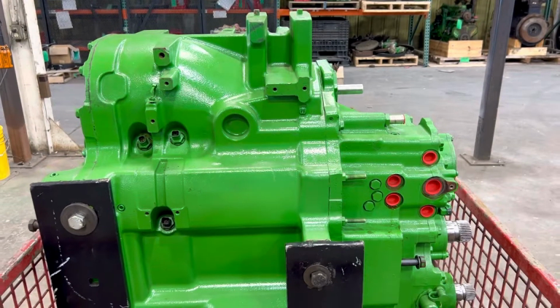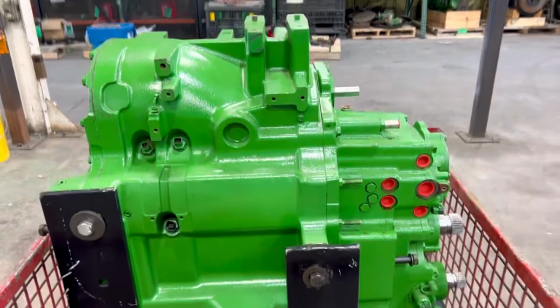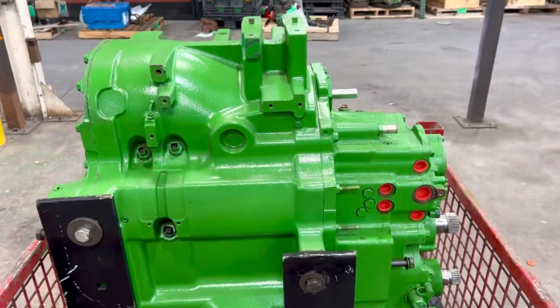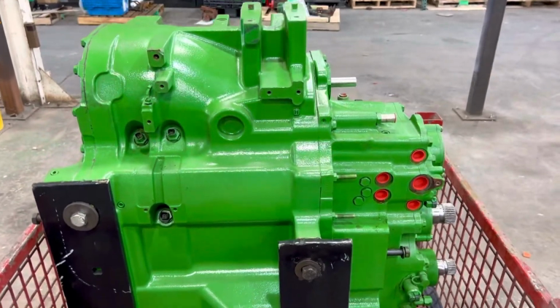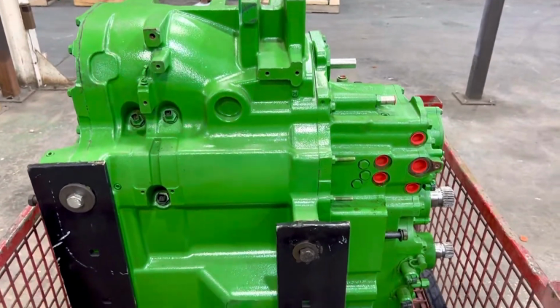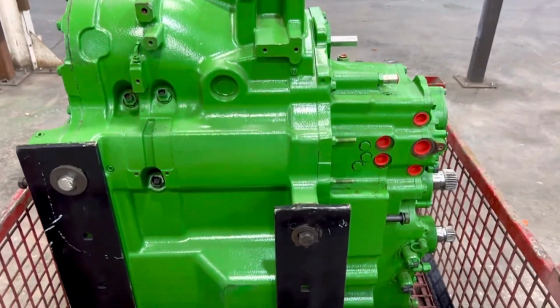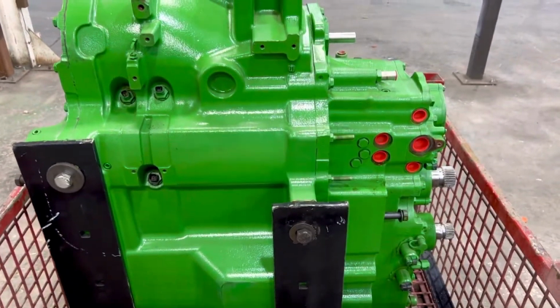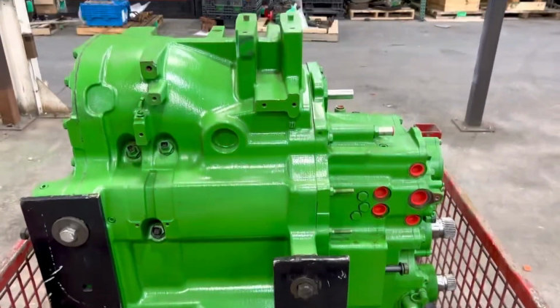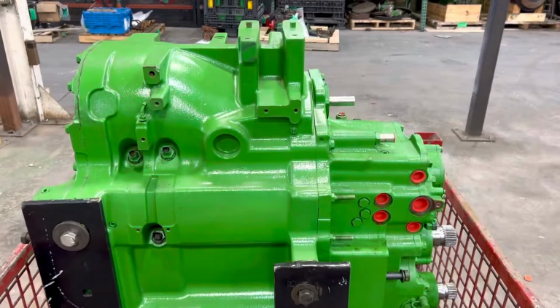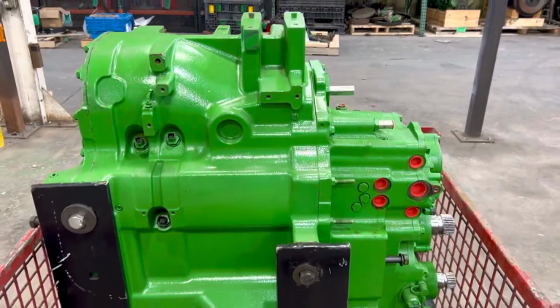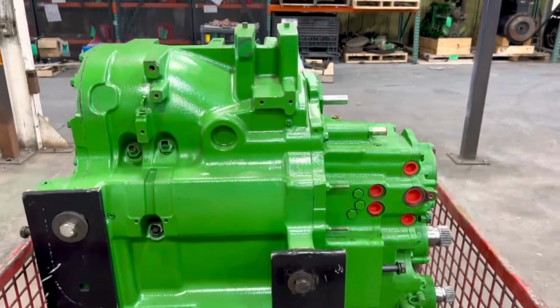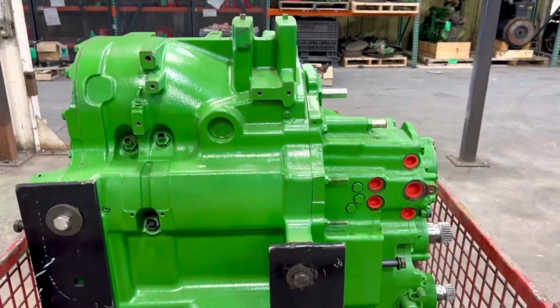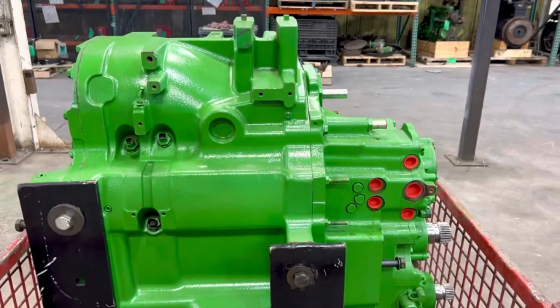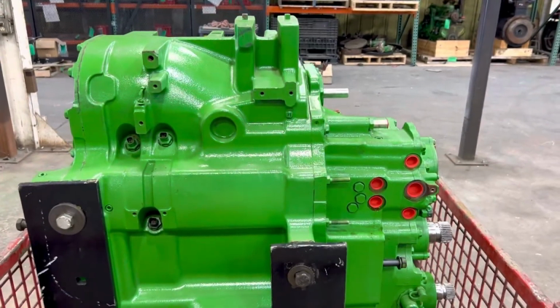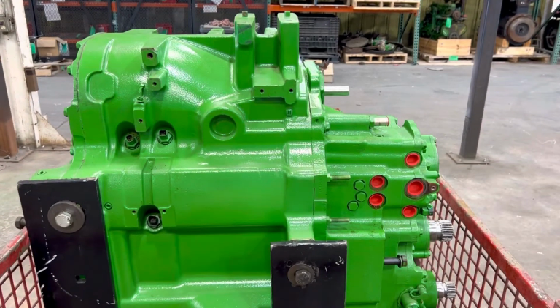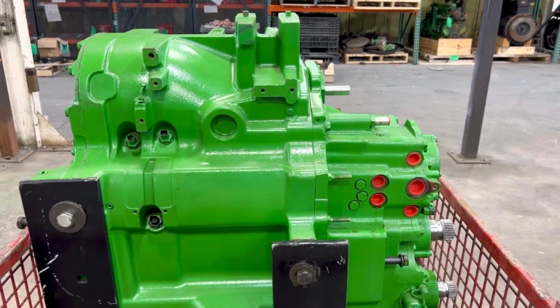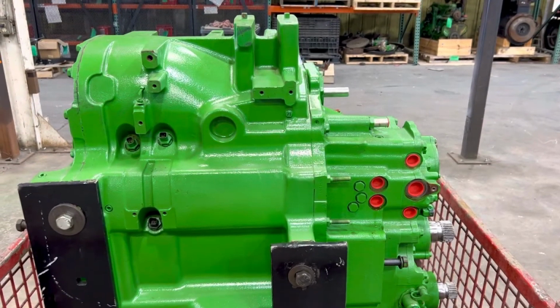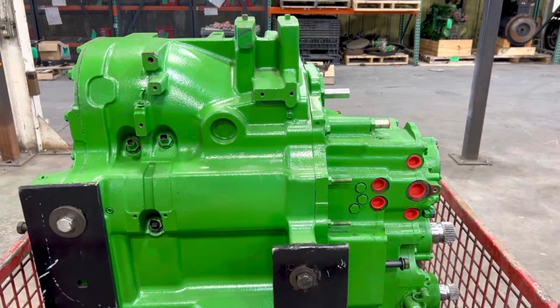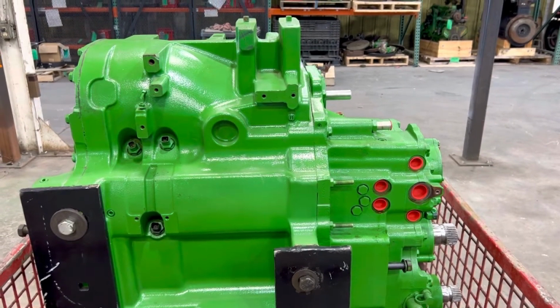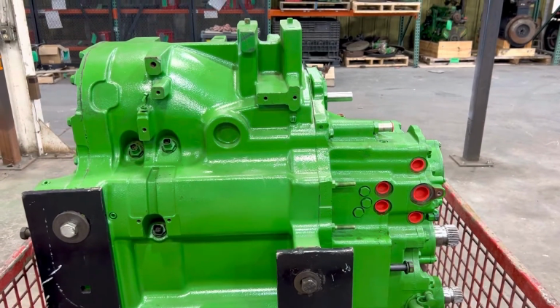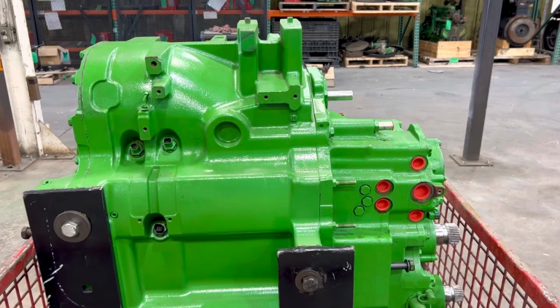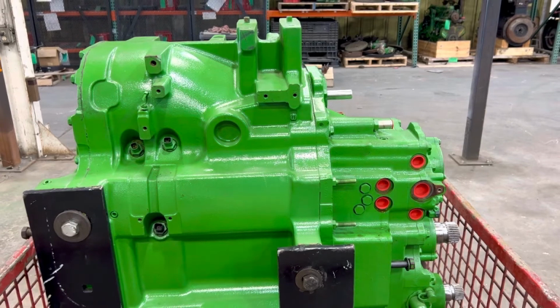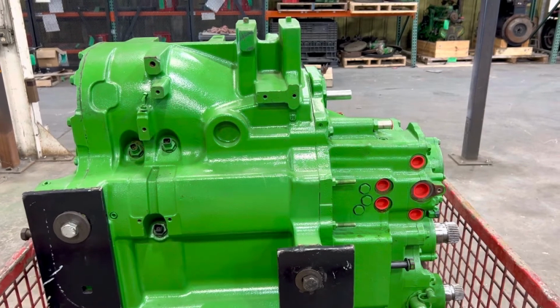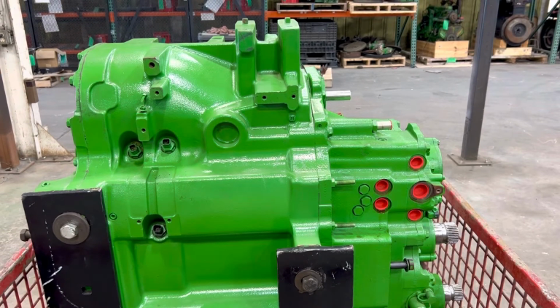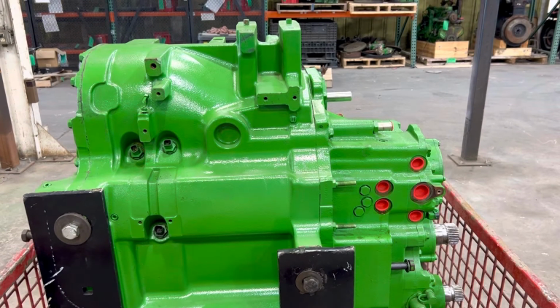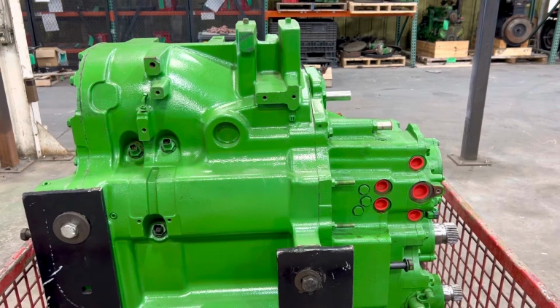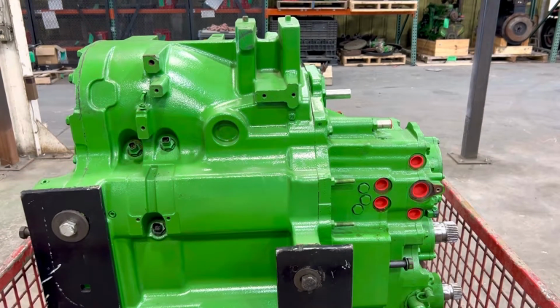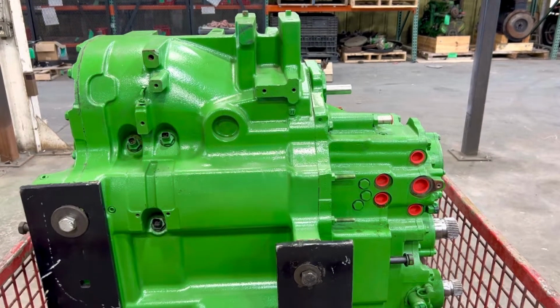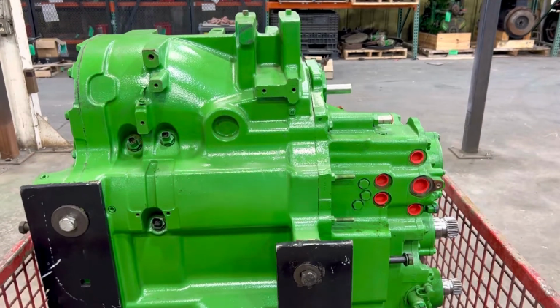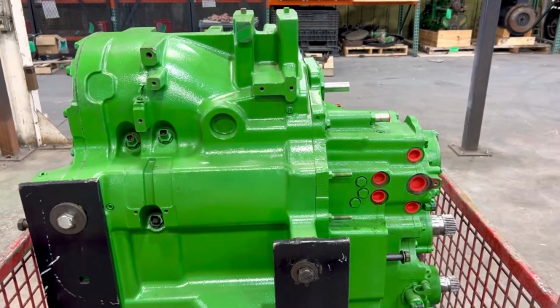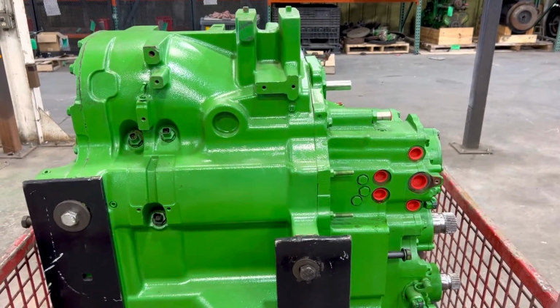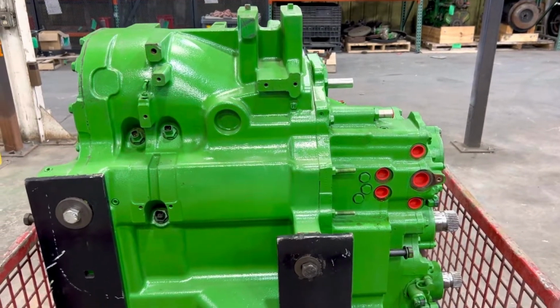Got a John Deere 8R IVT. For full disclosure, we have to say that this is not a John Deere remanufactured transmission, nor are we implying this is a John Deere remanufactured transmission.